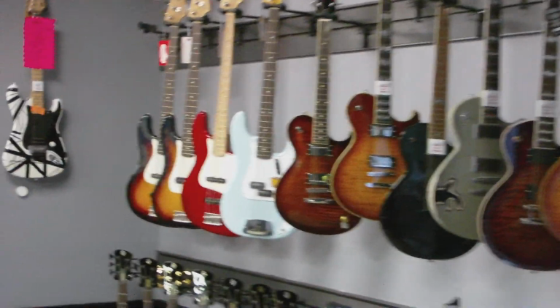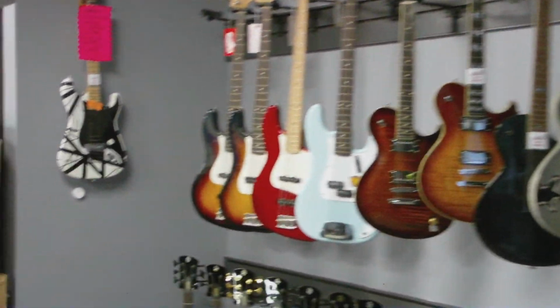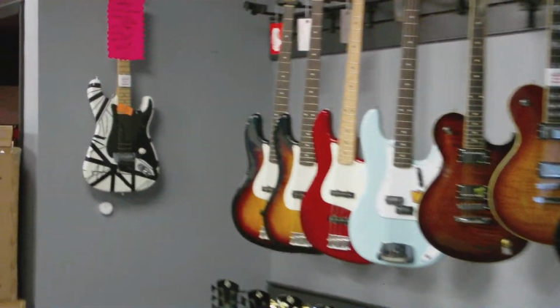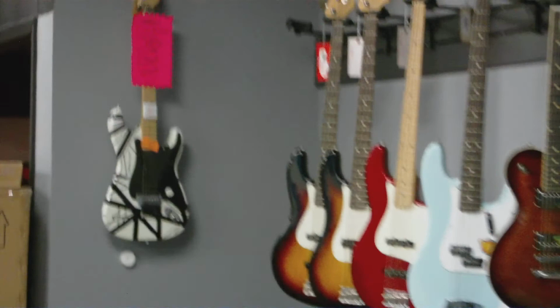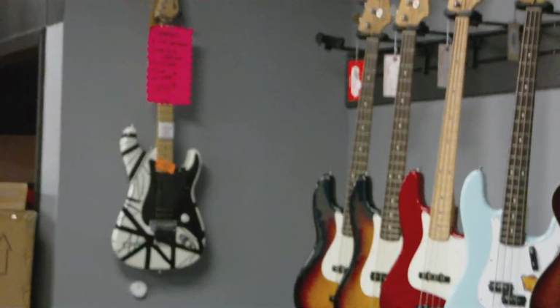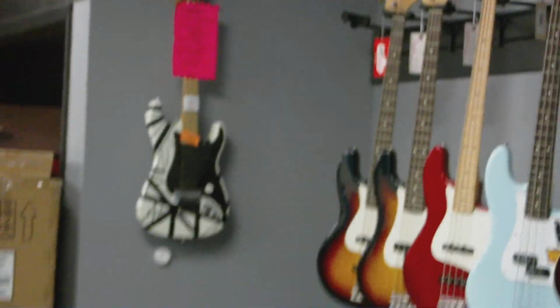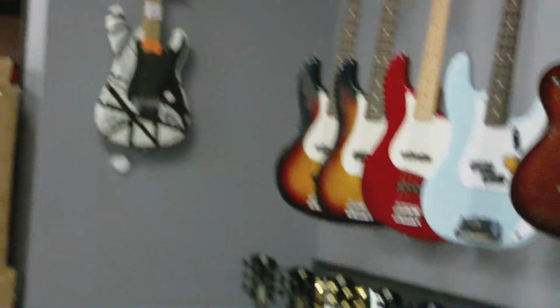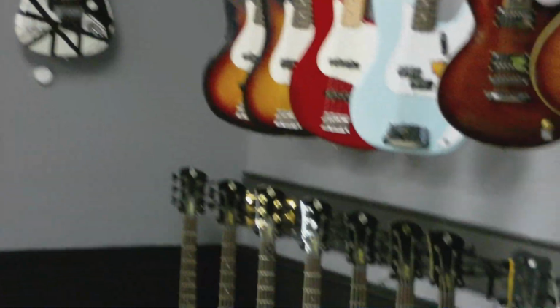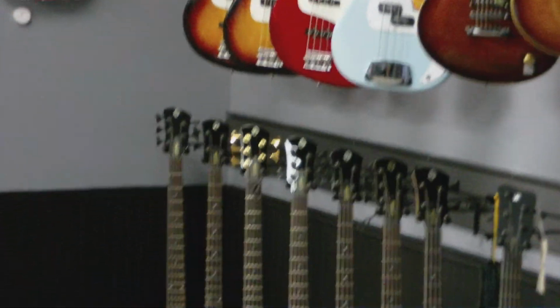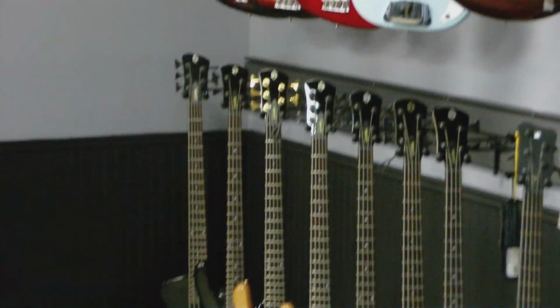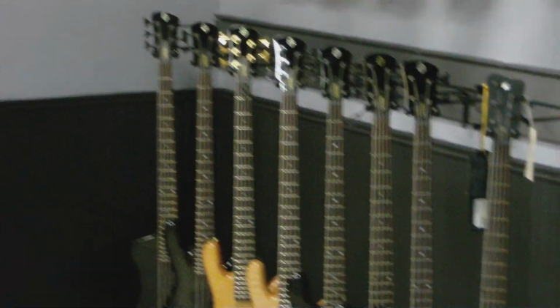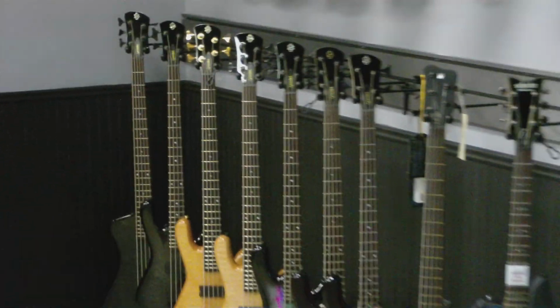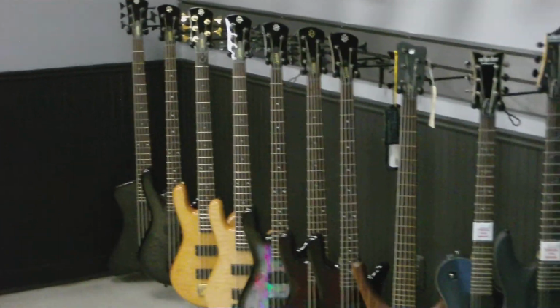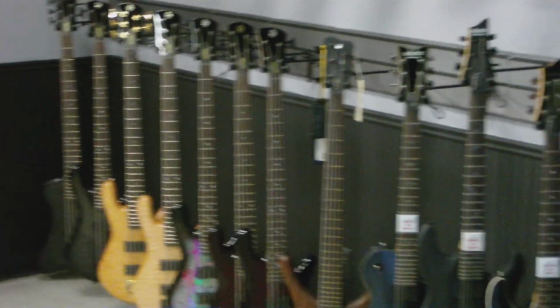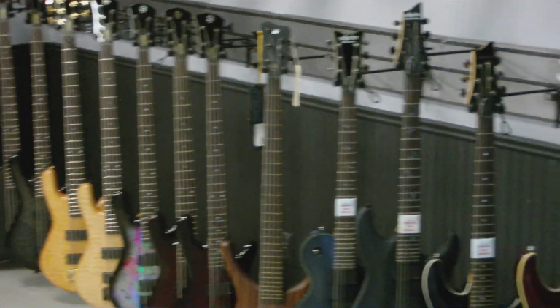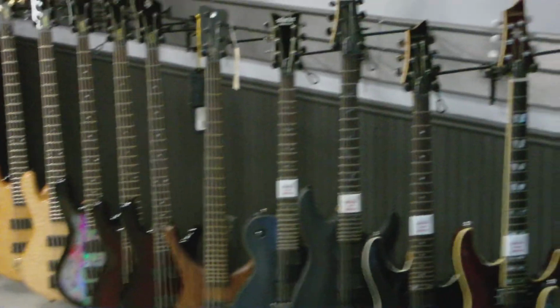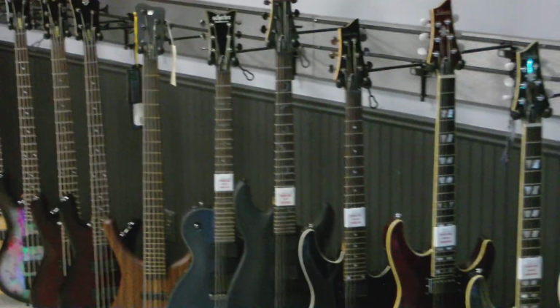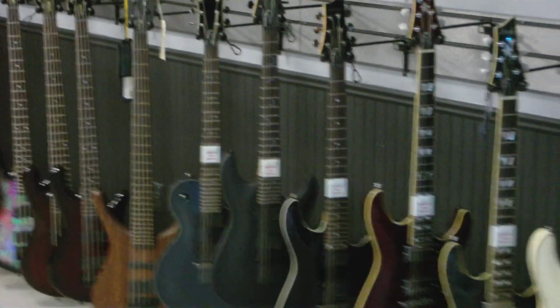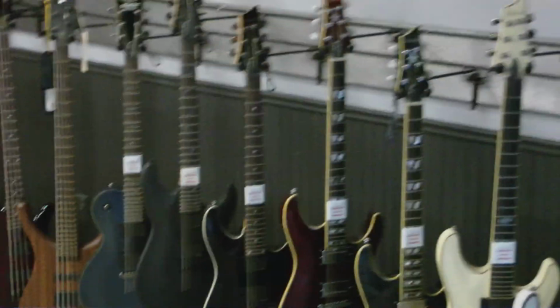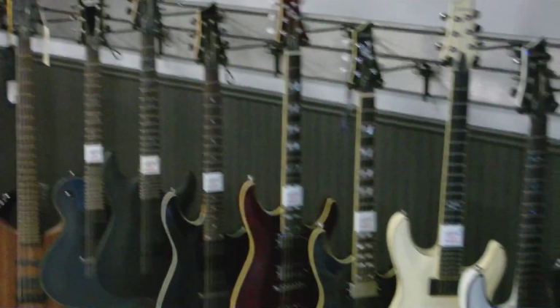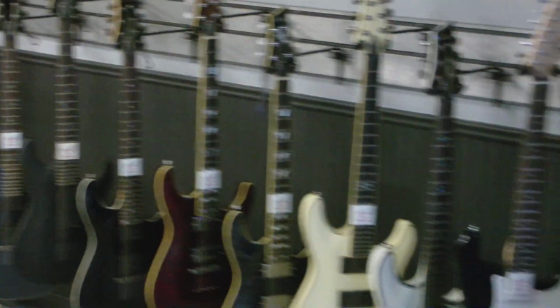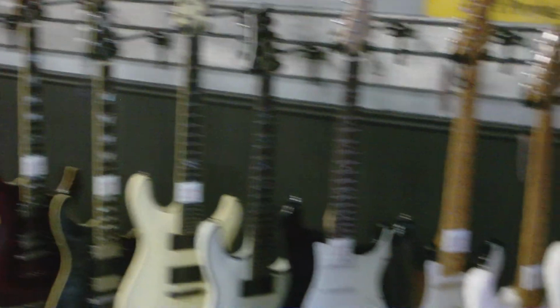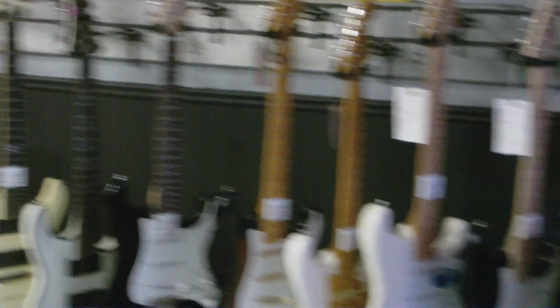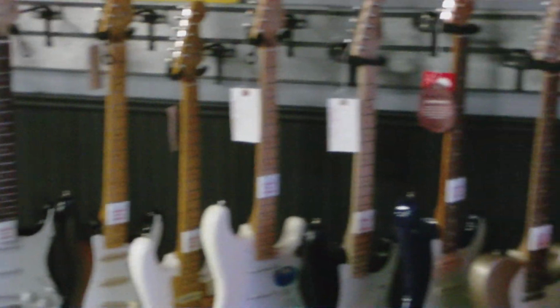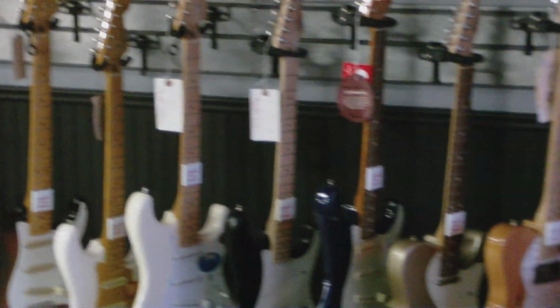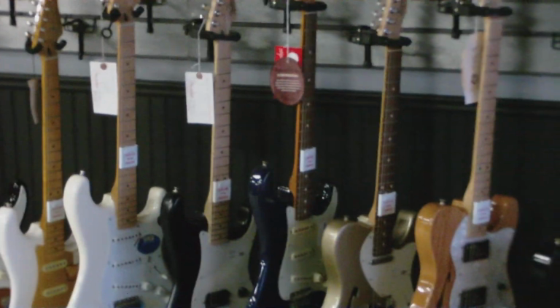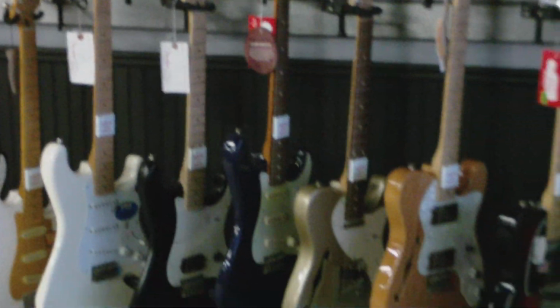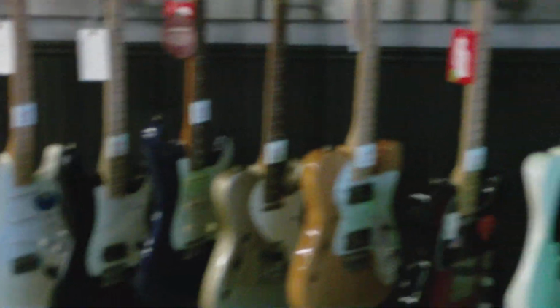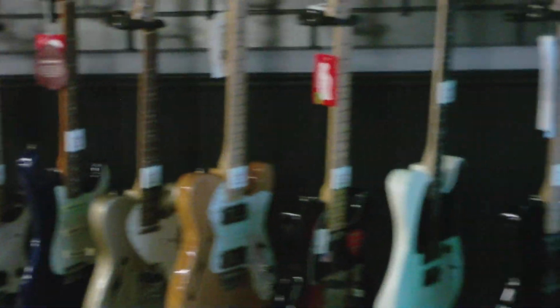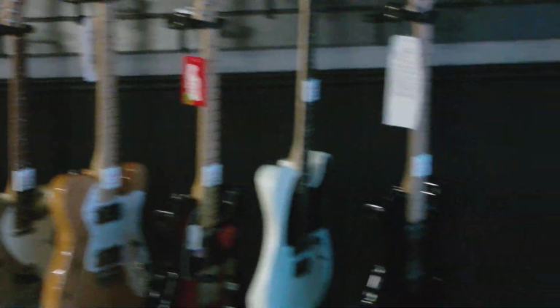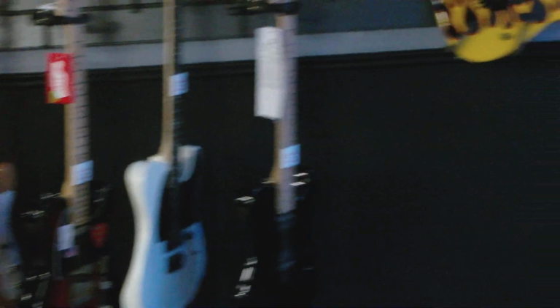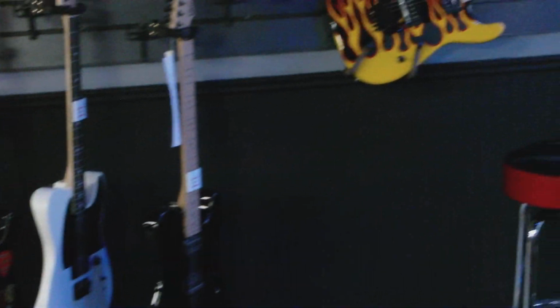We also have Squire Fender products, ESP, LTD, Schecter, some bass guitars by Fender and Spector, then some more Schecters and Squire — and that concludes the main guitar wall.